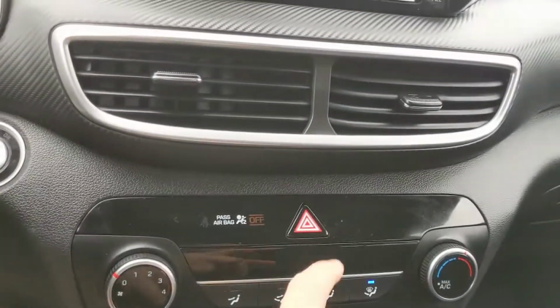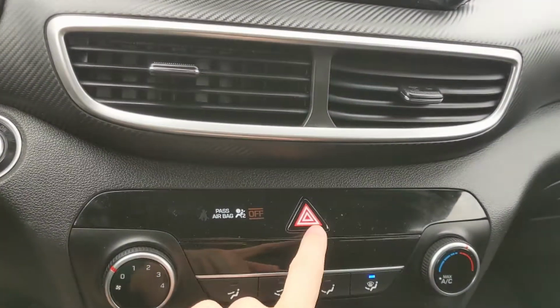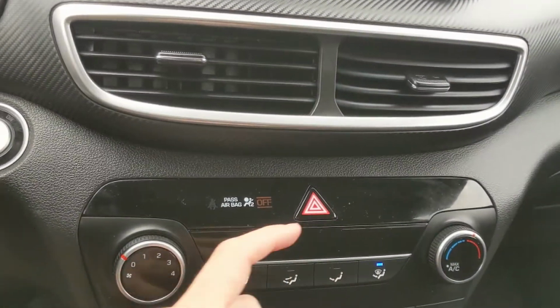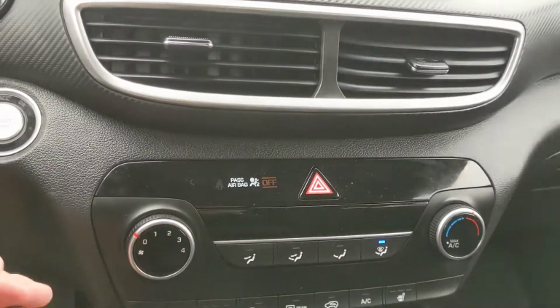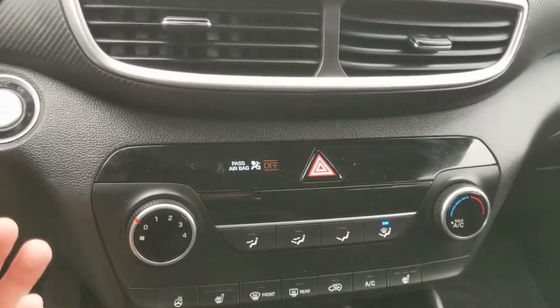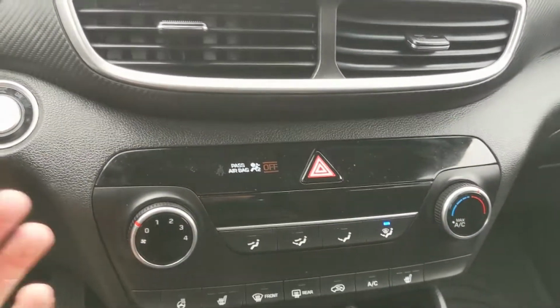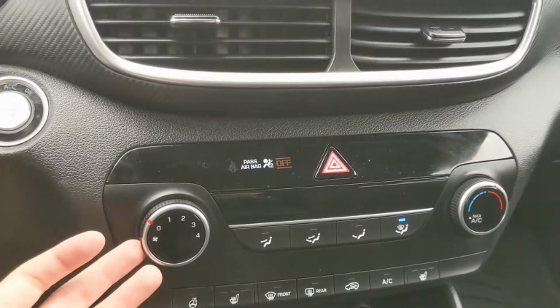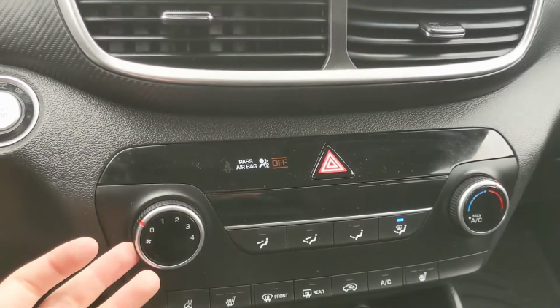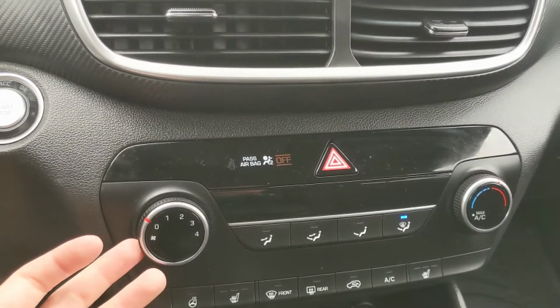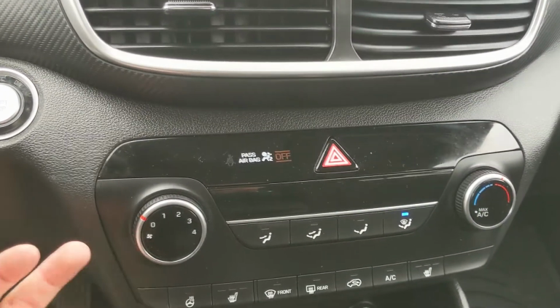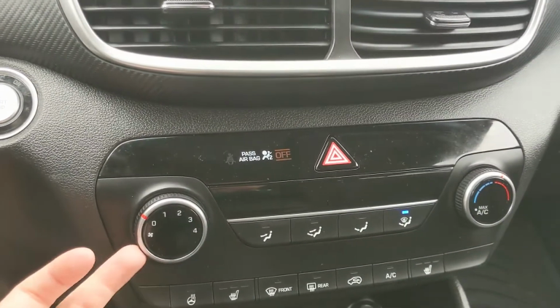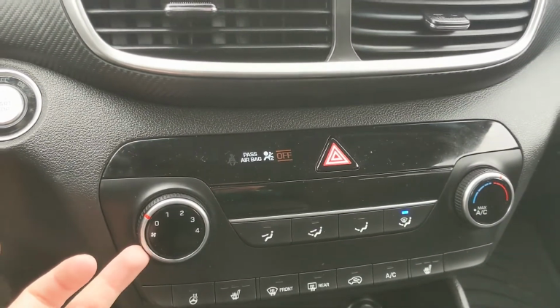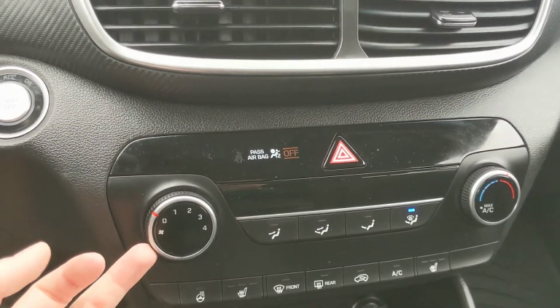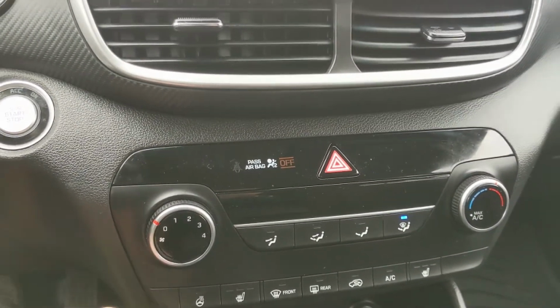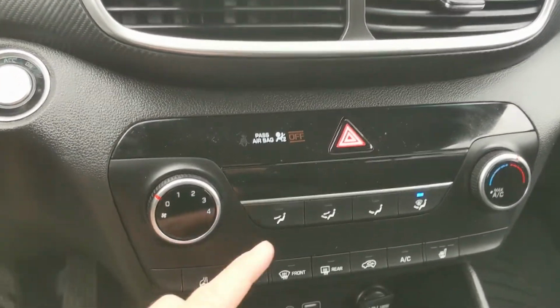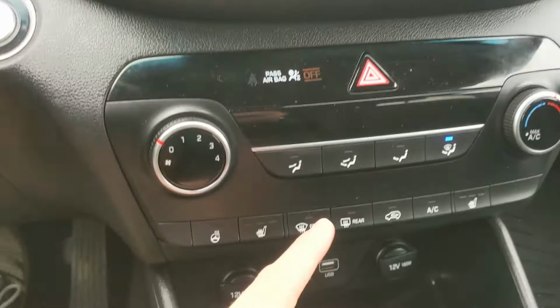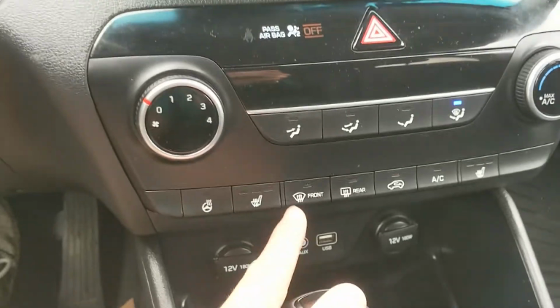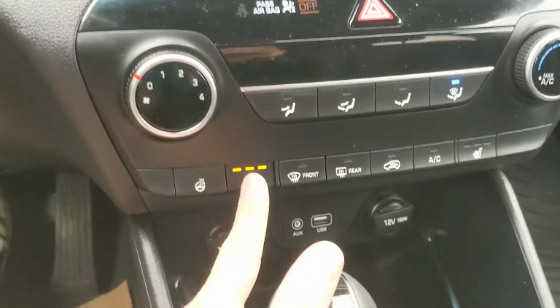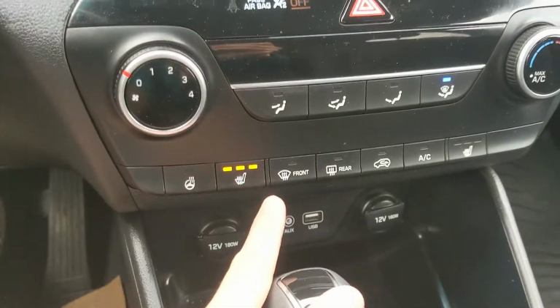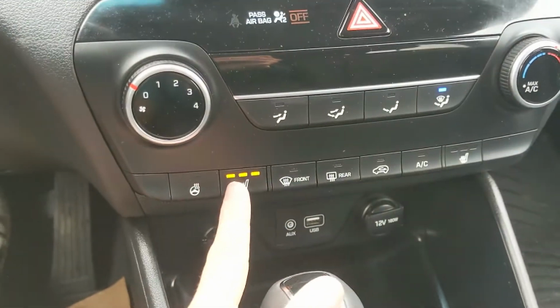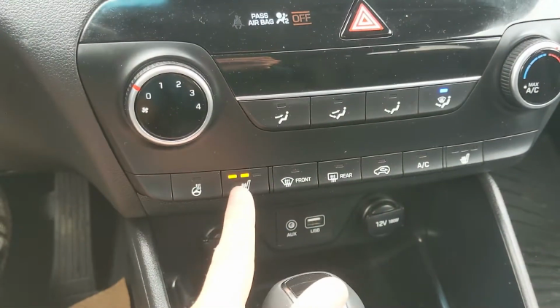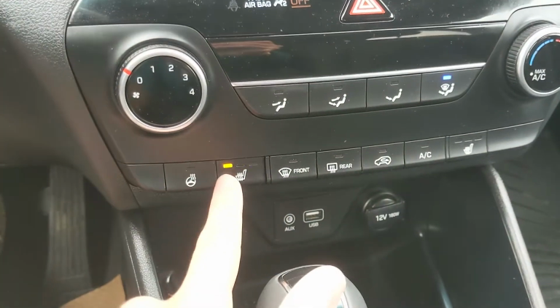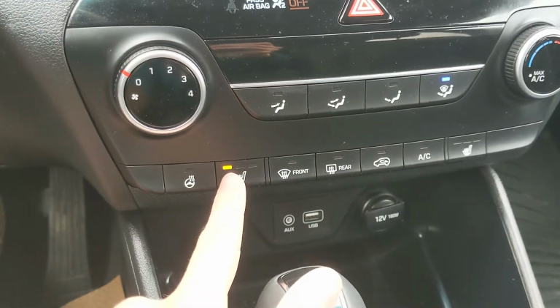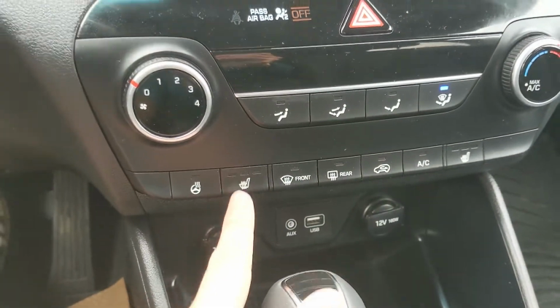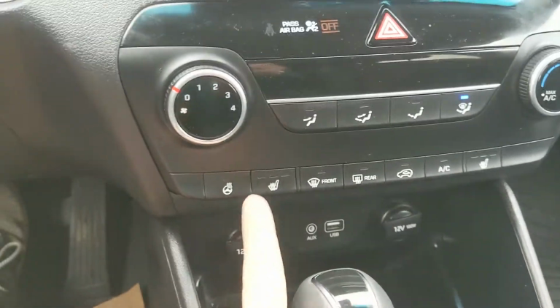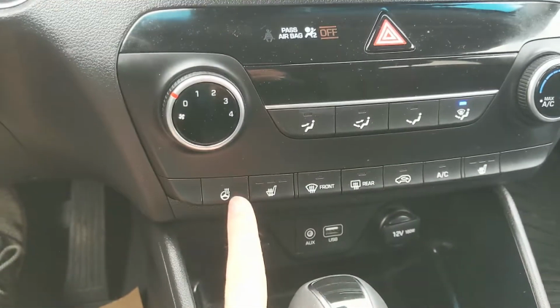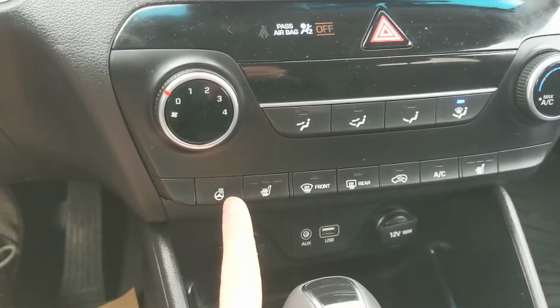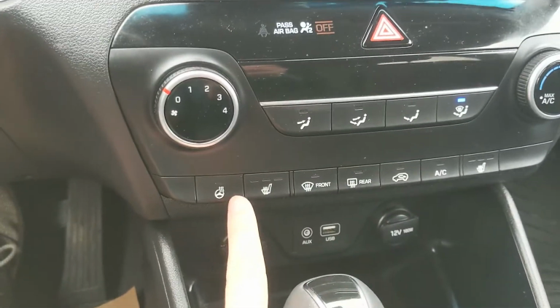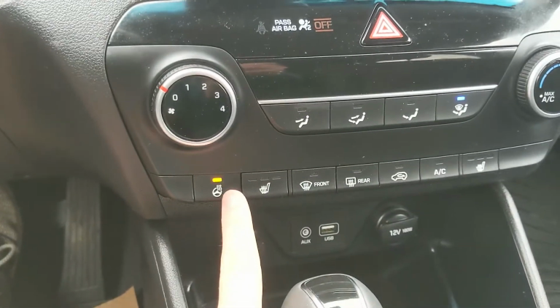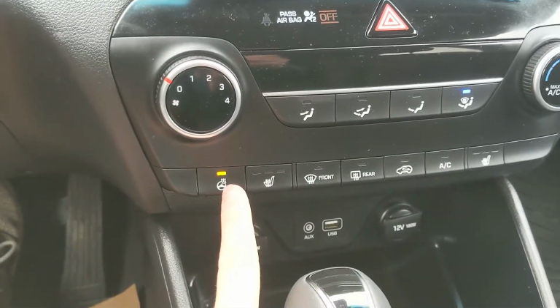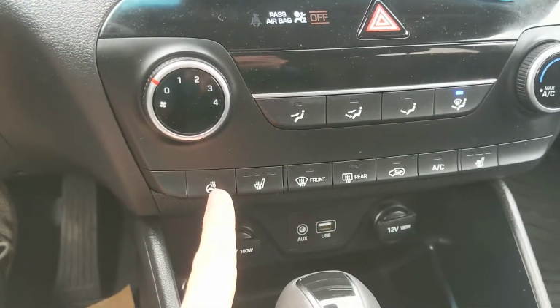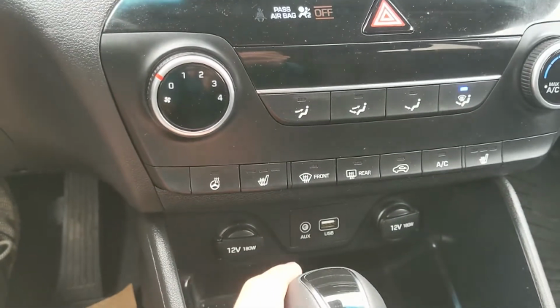Moving down, you have your hazards and then your climate controls — pretty simple and easy to use. You do have heated front seats with three levels, as well as a heated steering wheel, so you can stay warm.